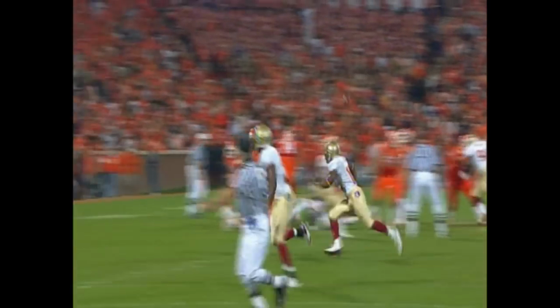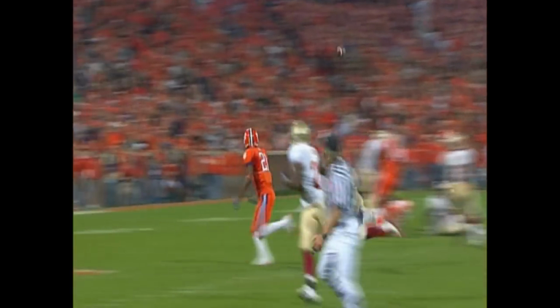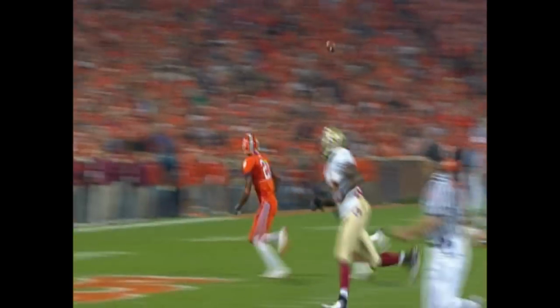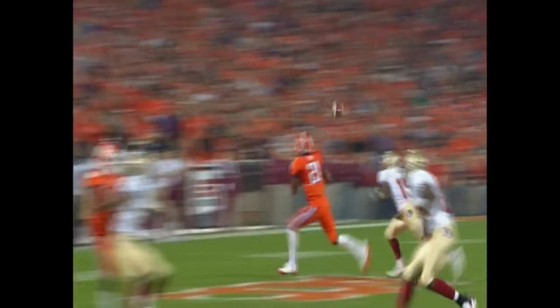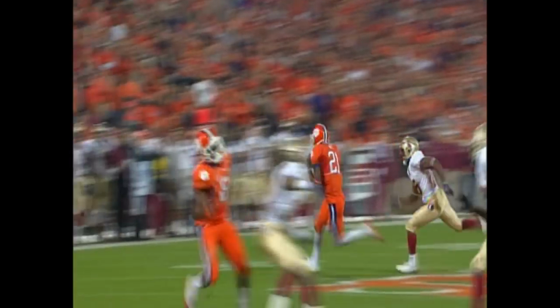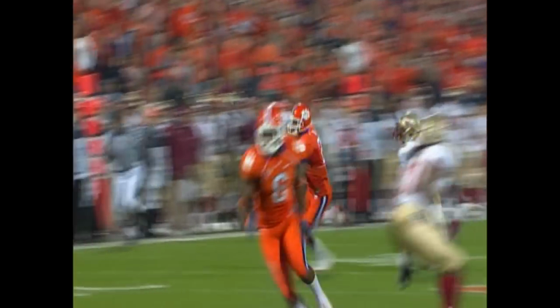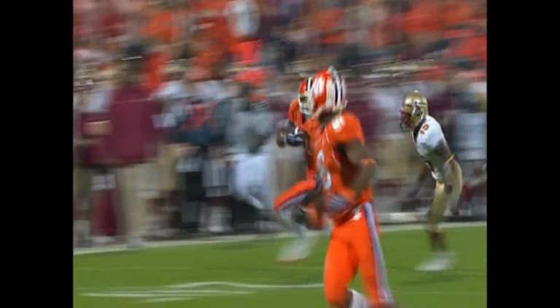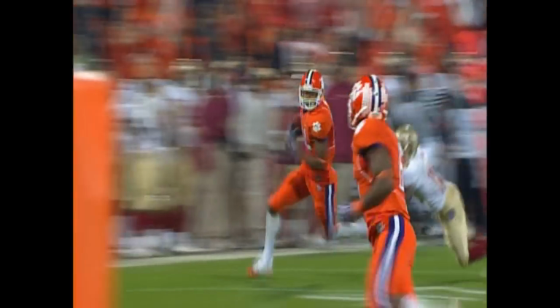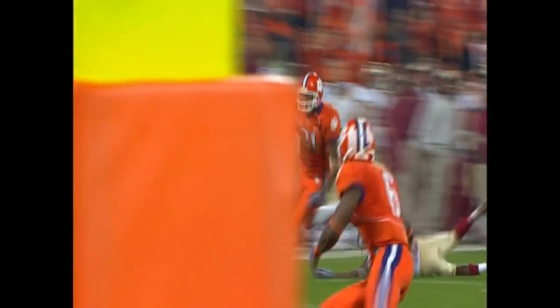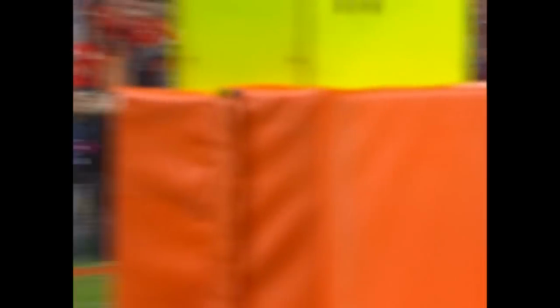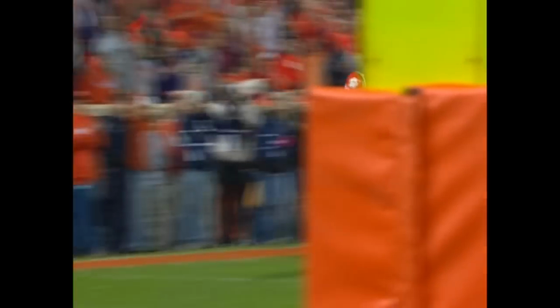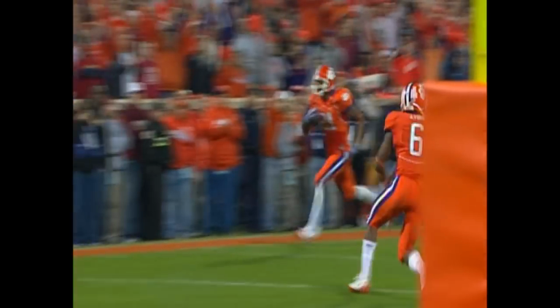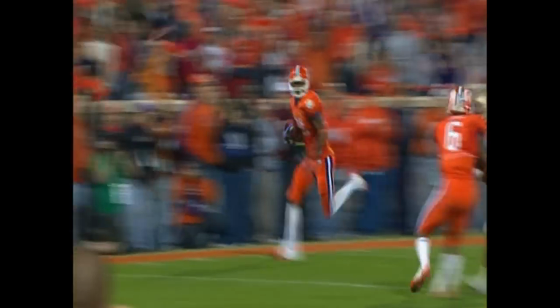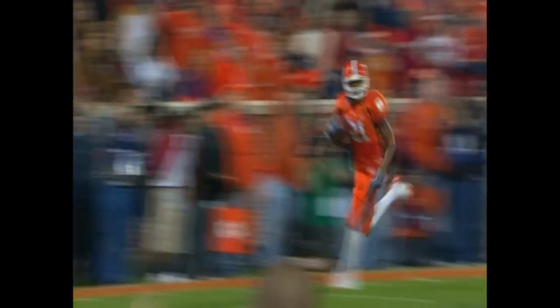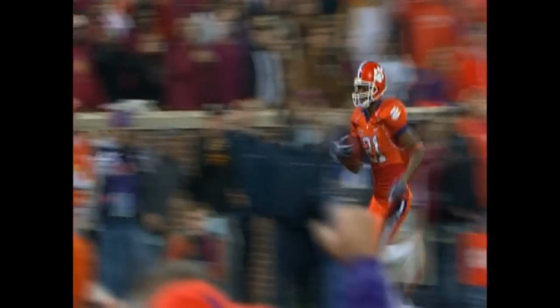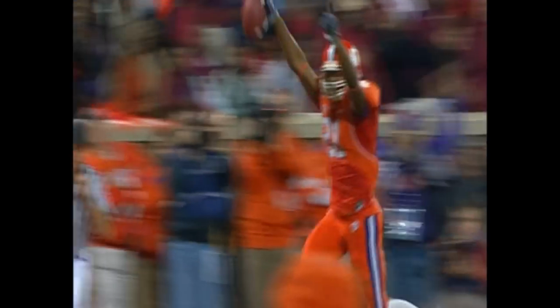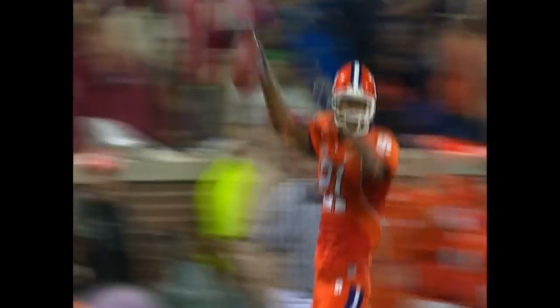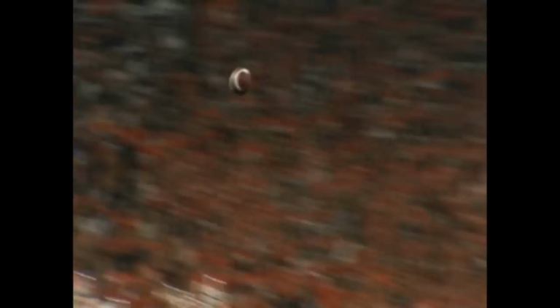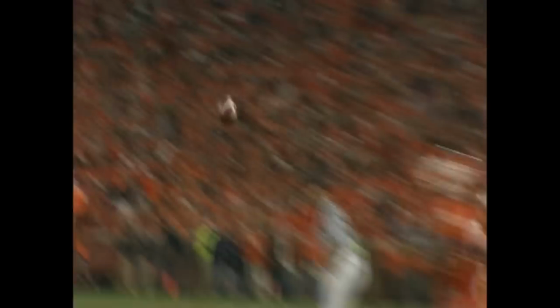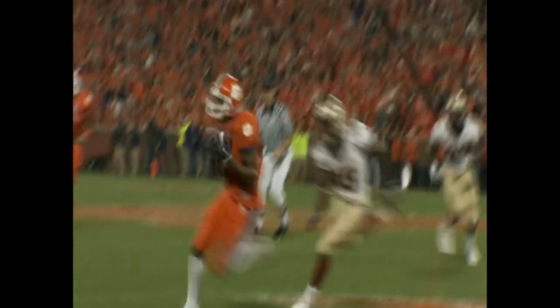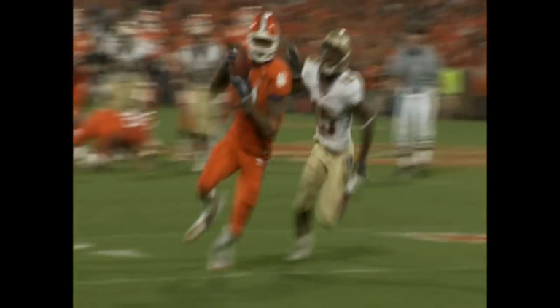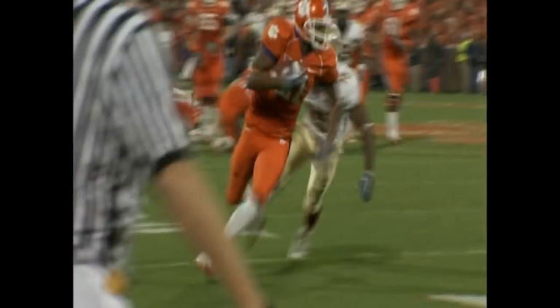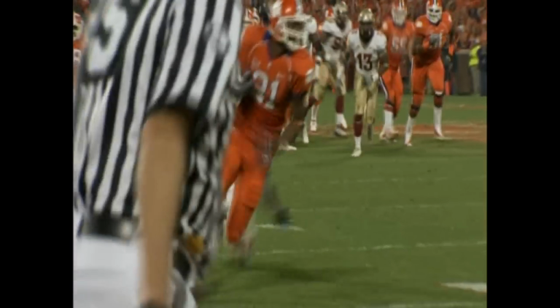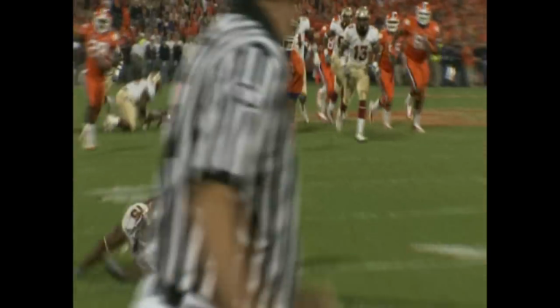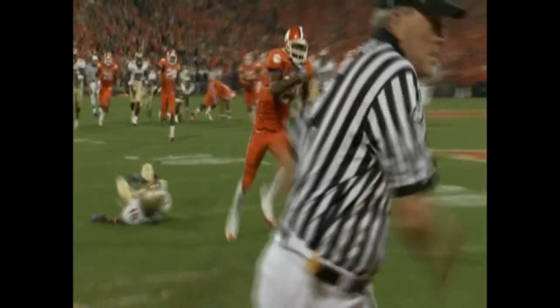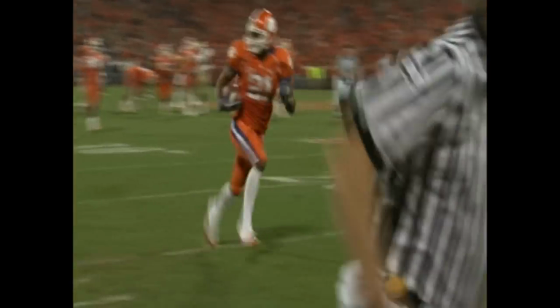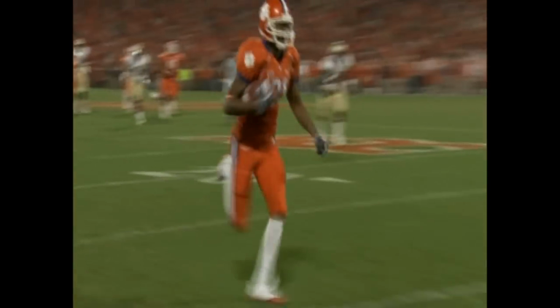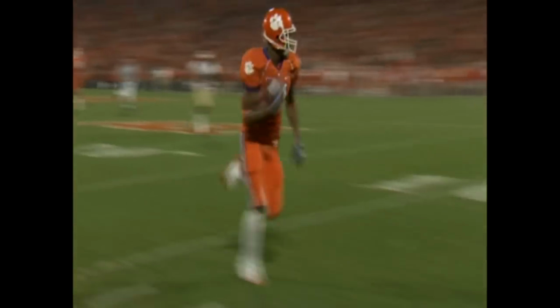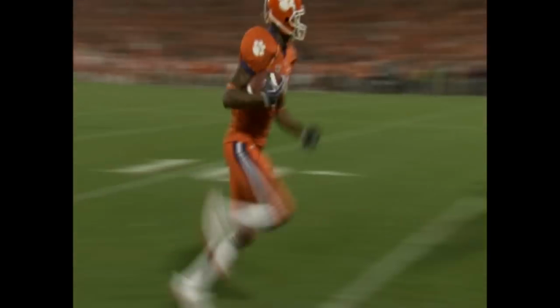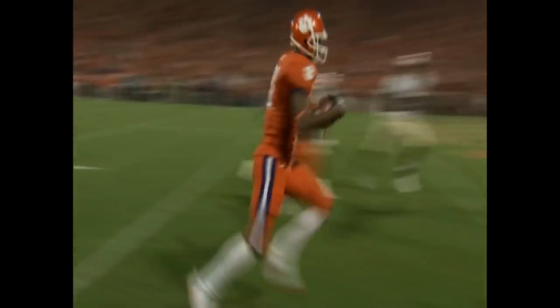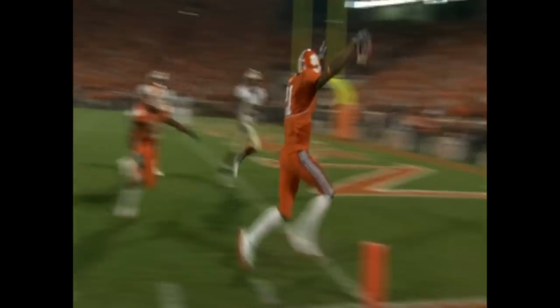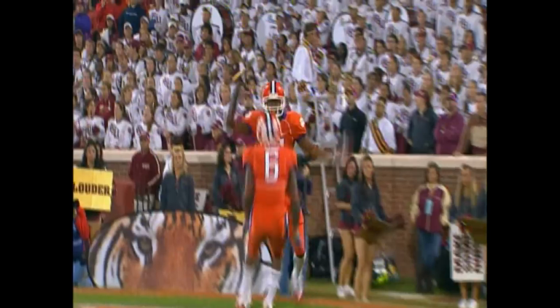Xavier Dye with a crossing pattern to the right side — he beat his man to the corner and sprinted 15 yards for the touchdown.